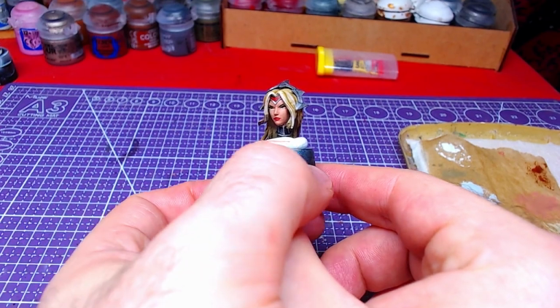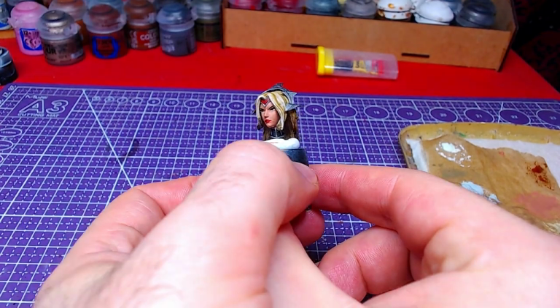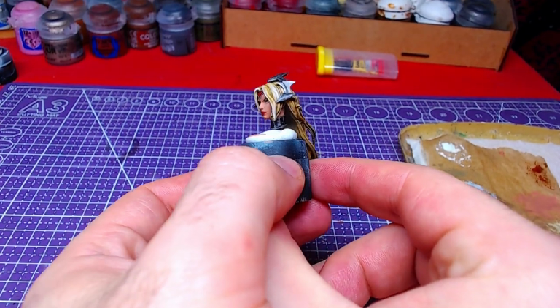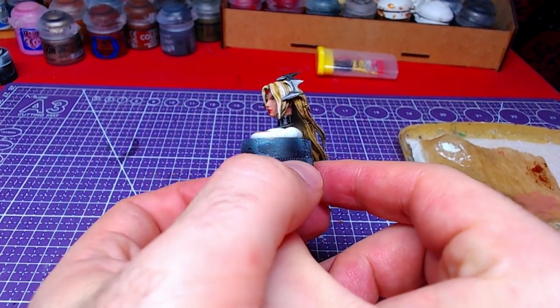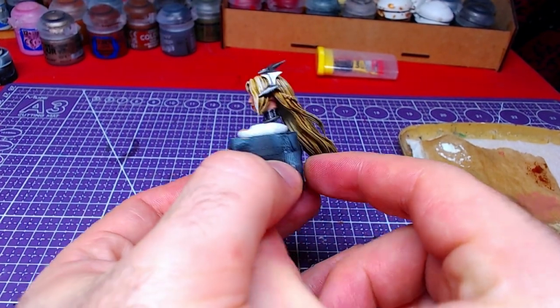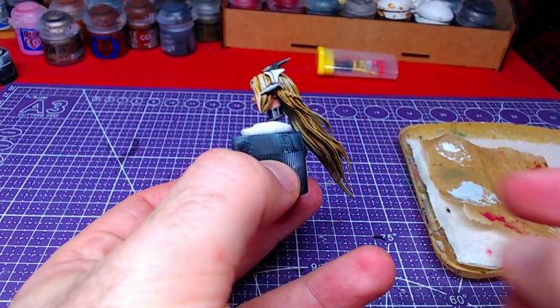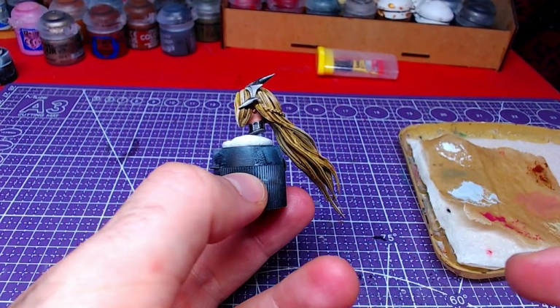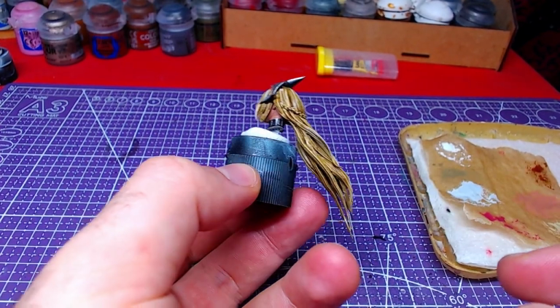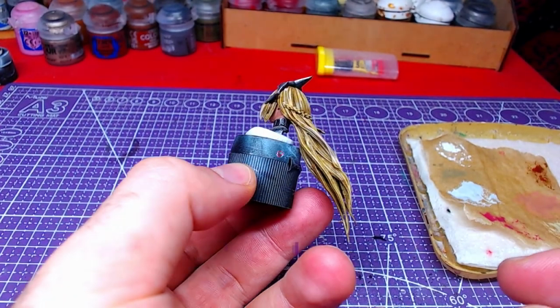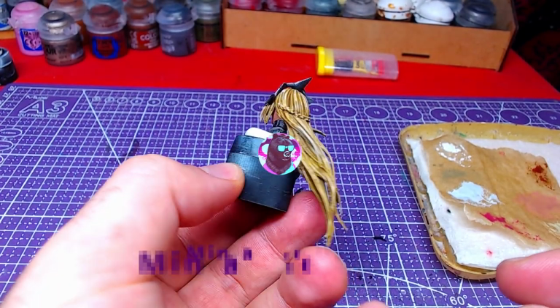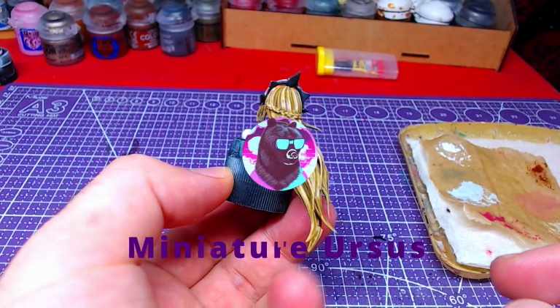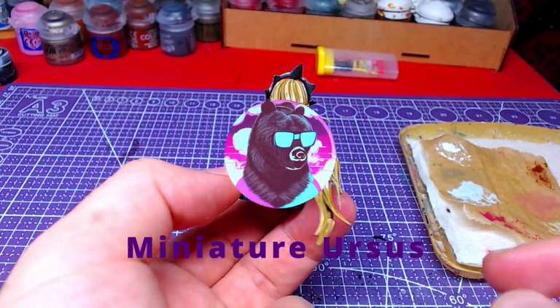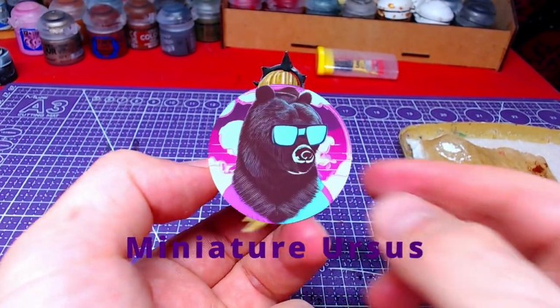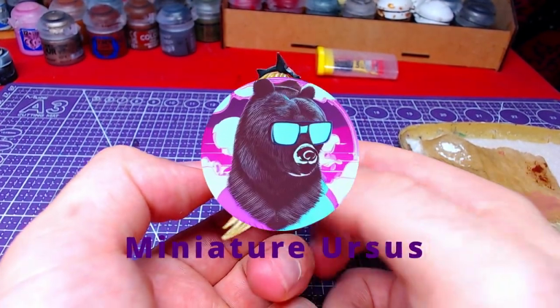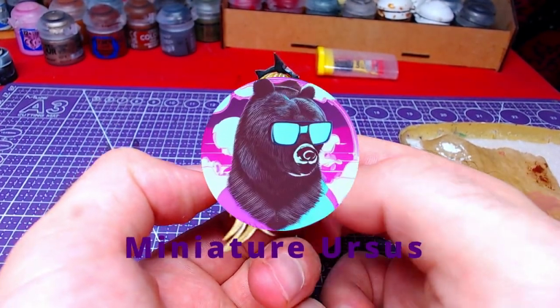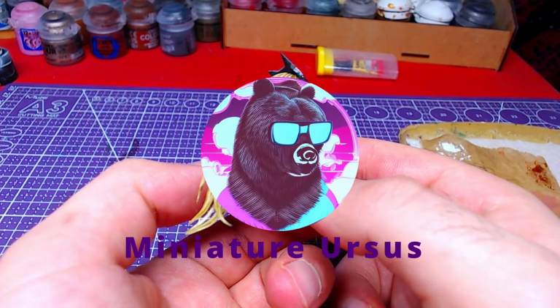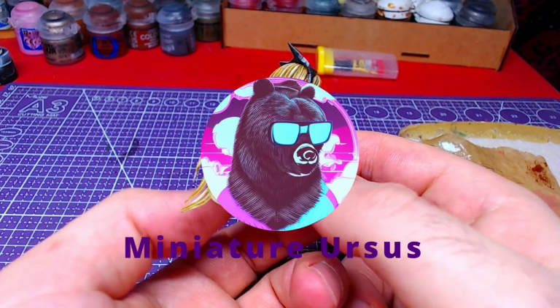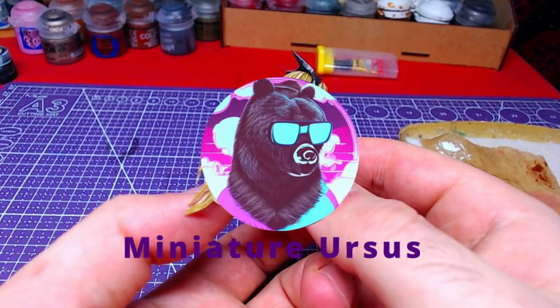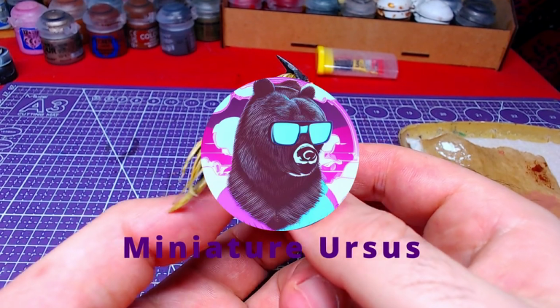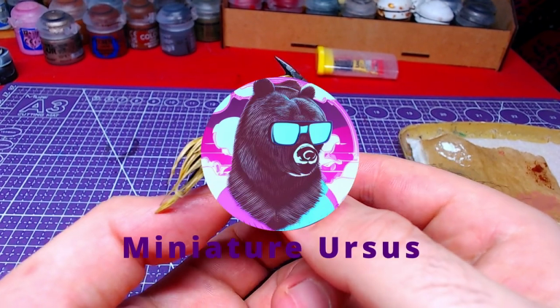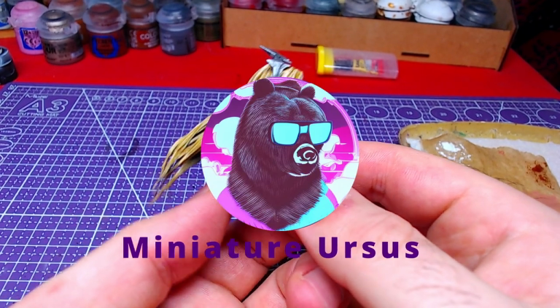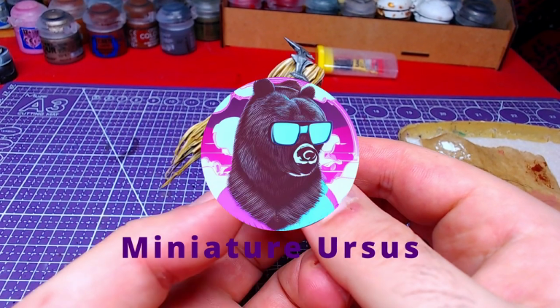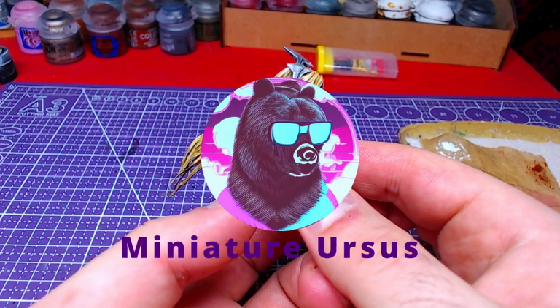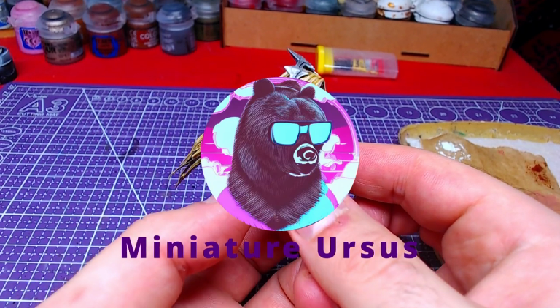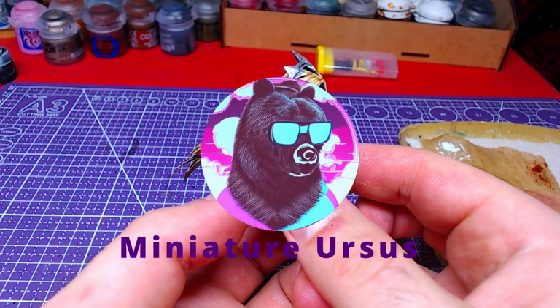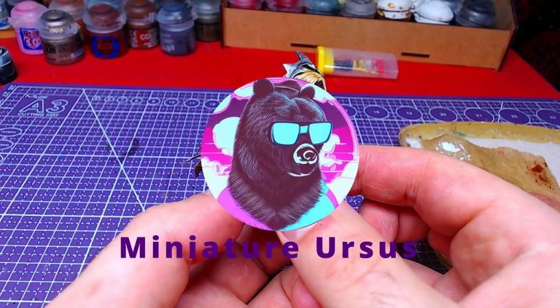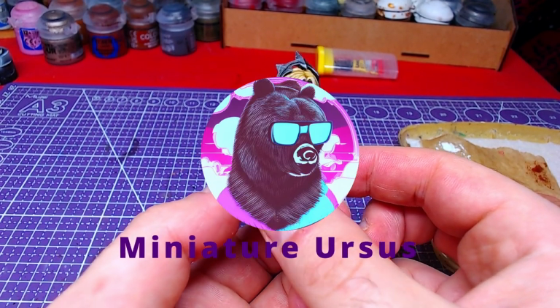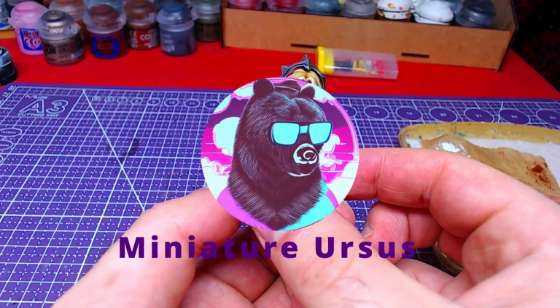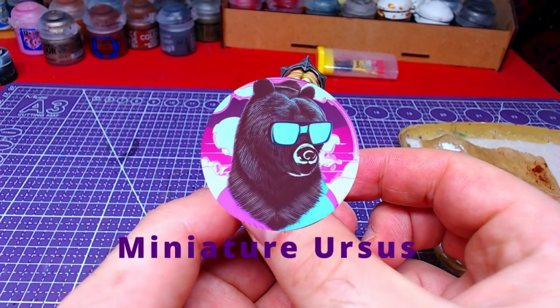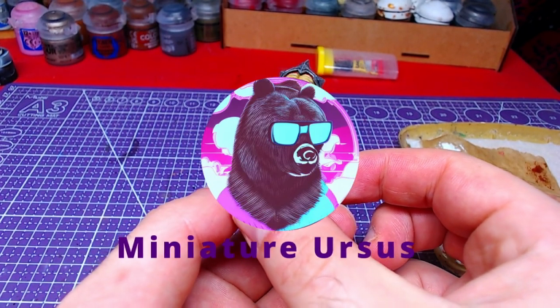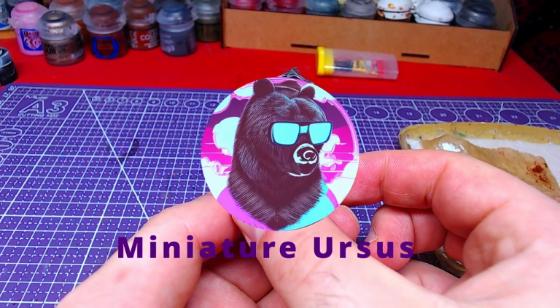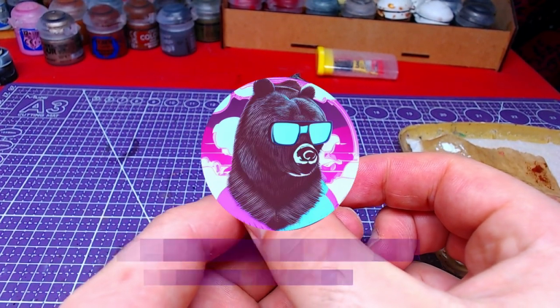Hello everyone, welcome back to another video. Today we will paint Leona's head and crown. Without further ado, let's get to painting.